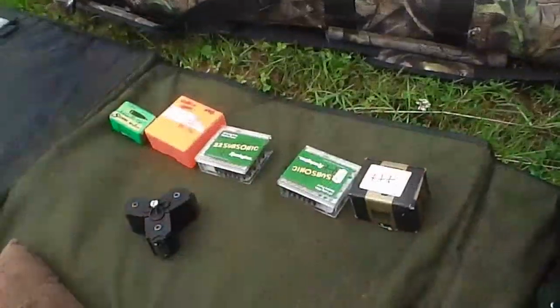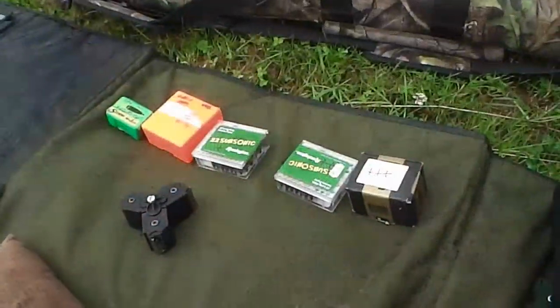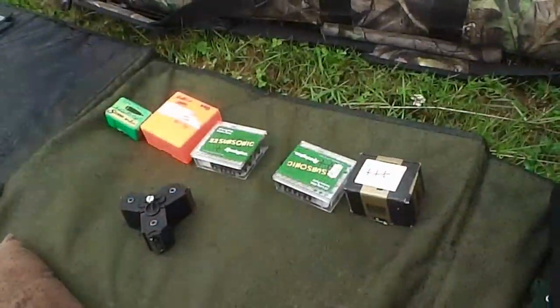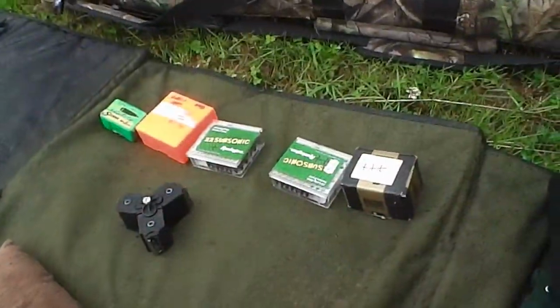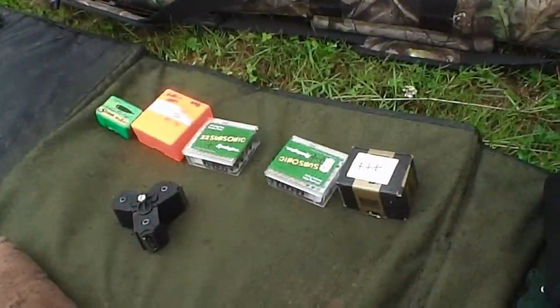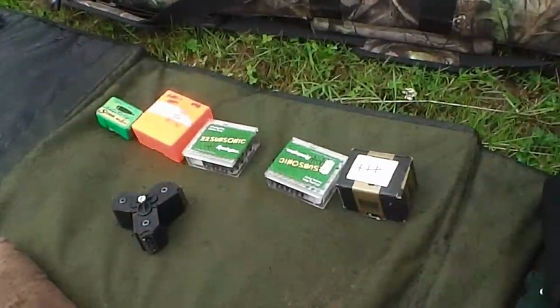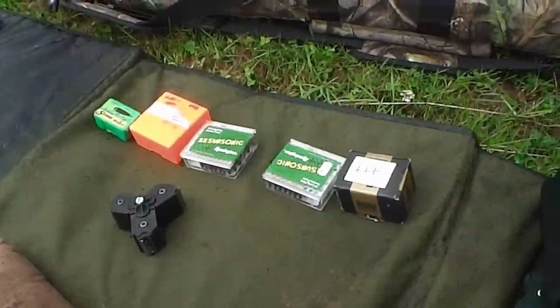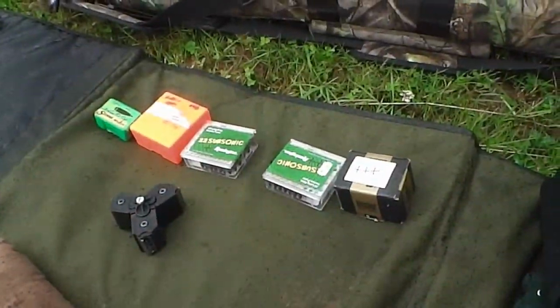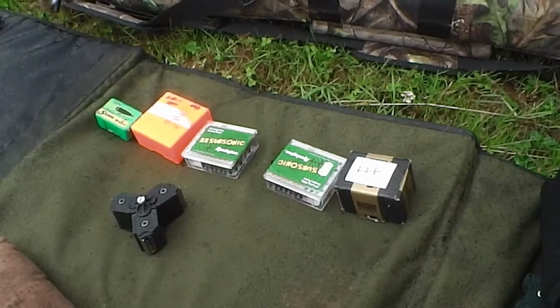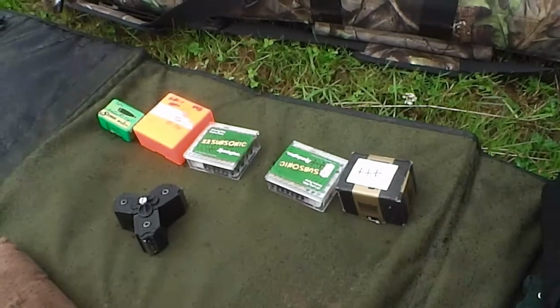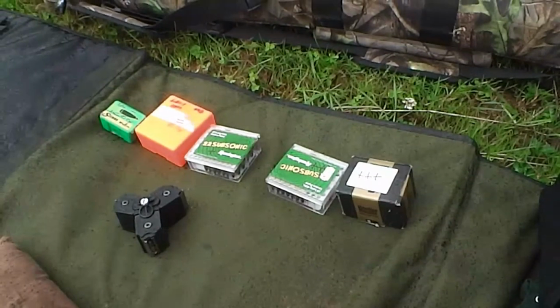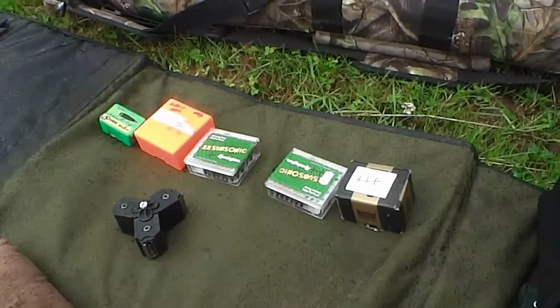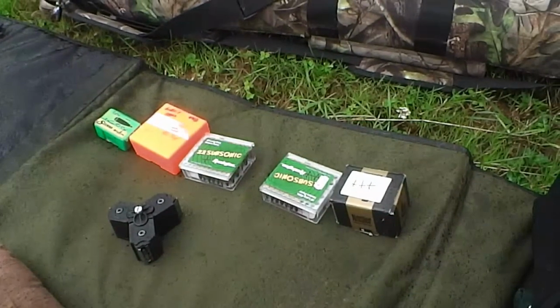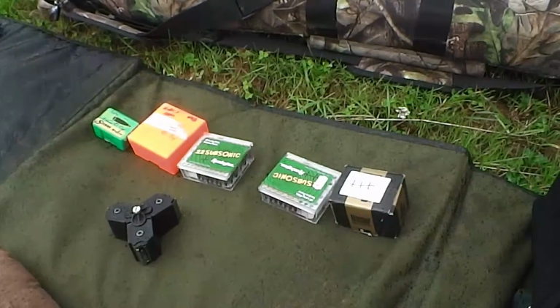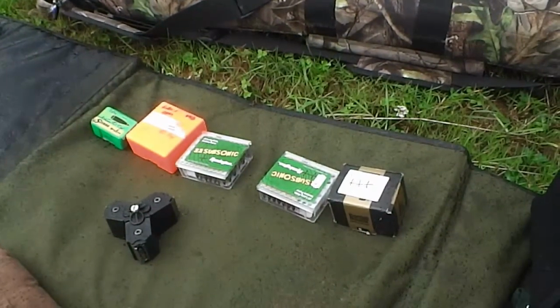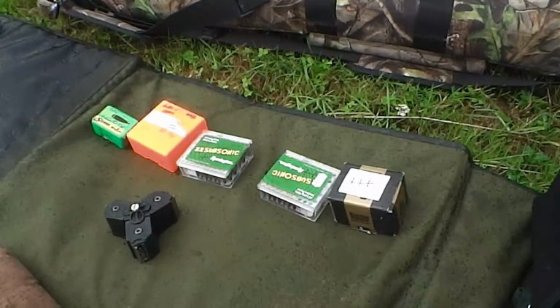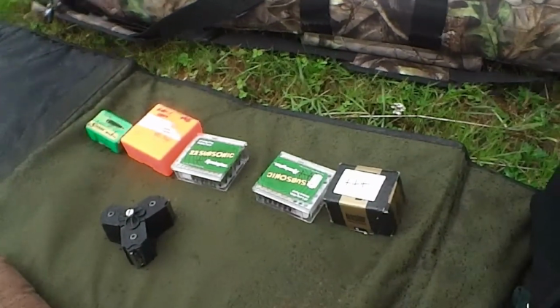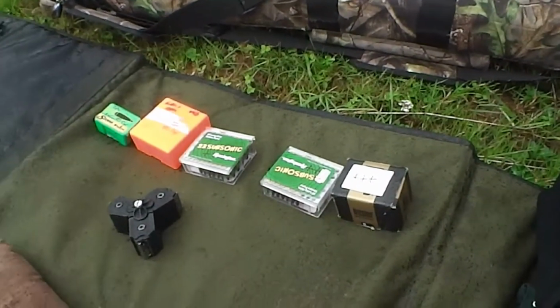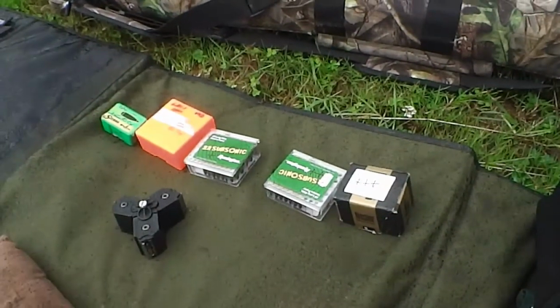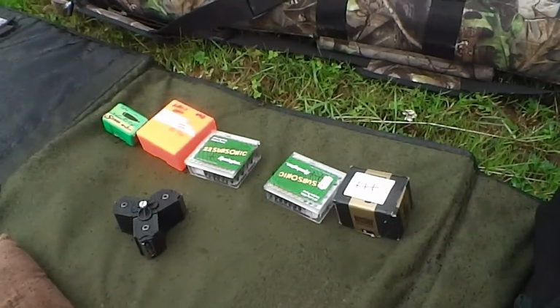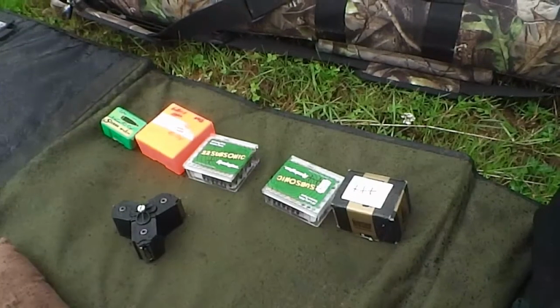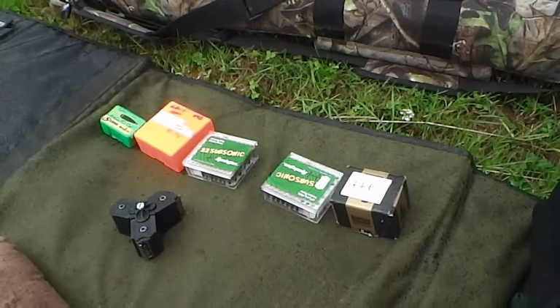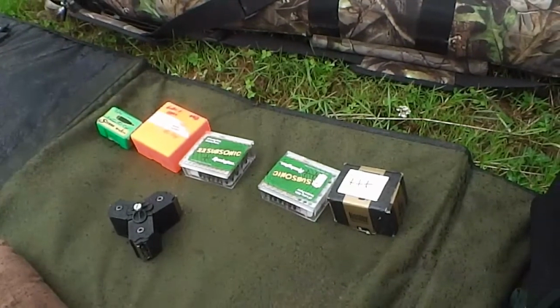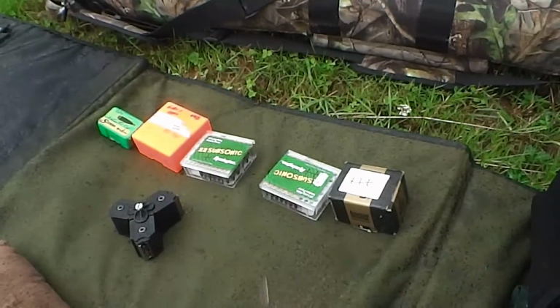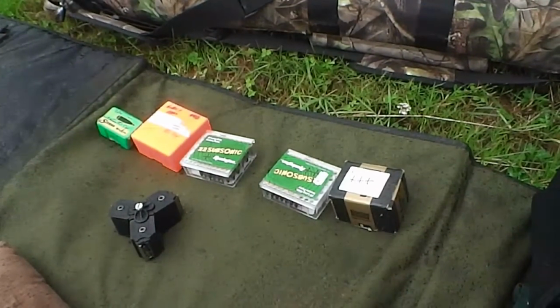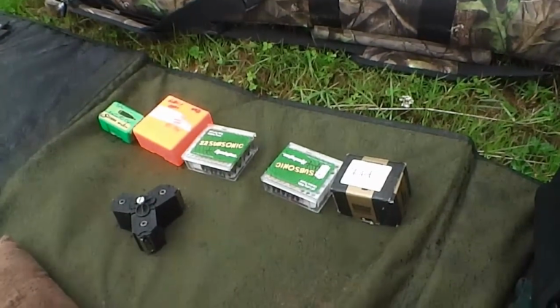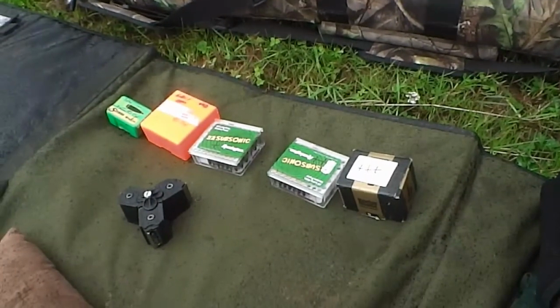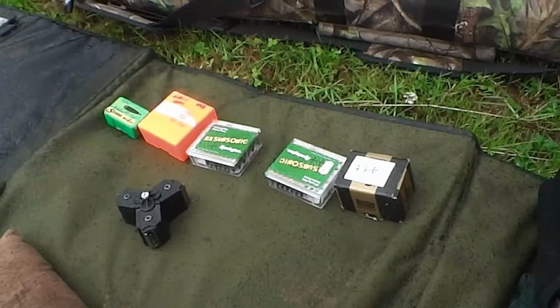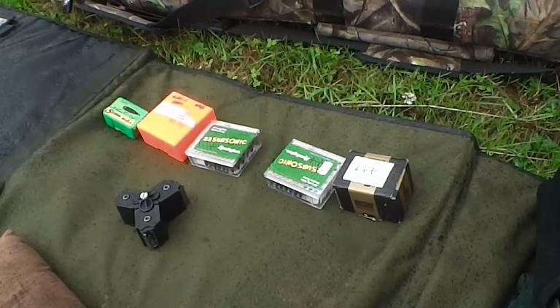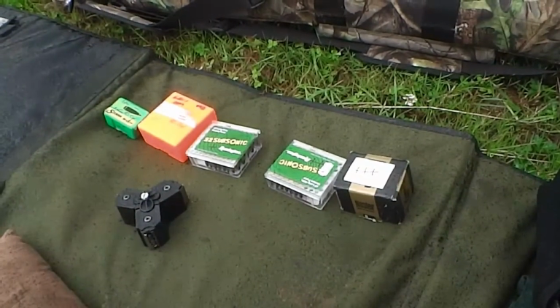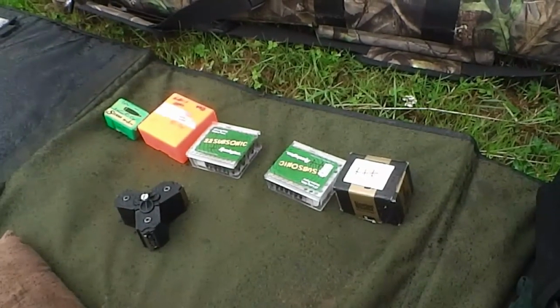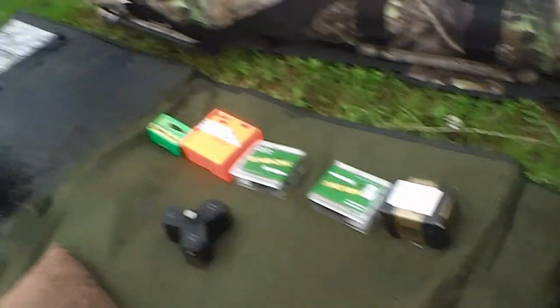I've batched the Remington Hollowpoint Subsonics, which are very popular and cheap in the UK. I would have batched them into three, but there was a lot of spread. So for weight, I batched them into five.